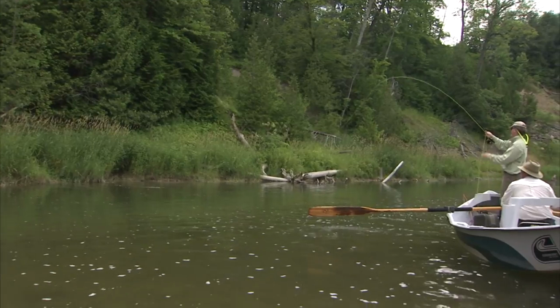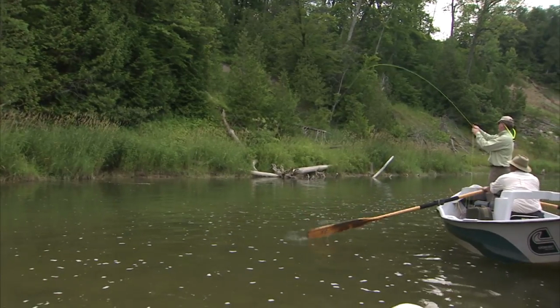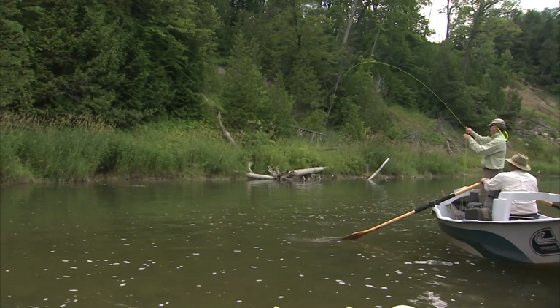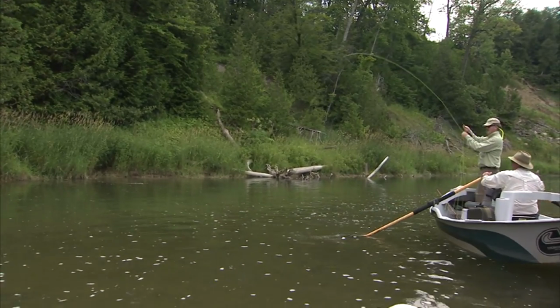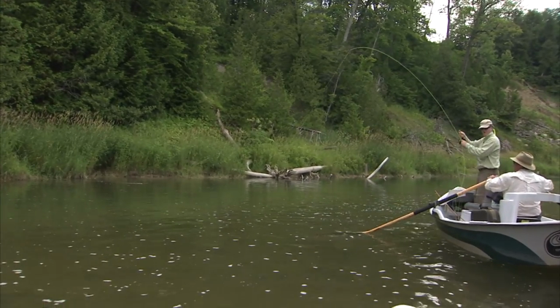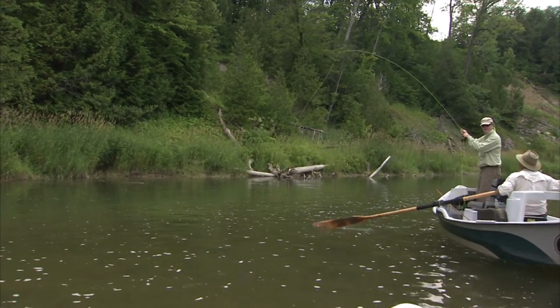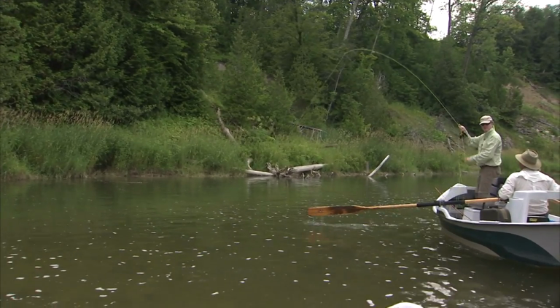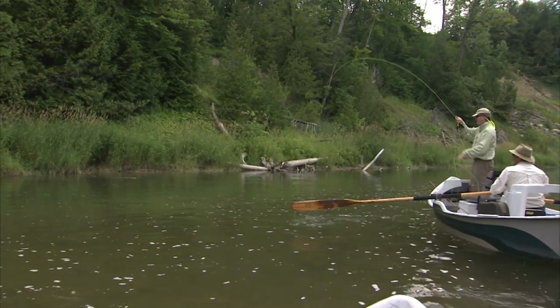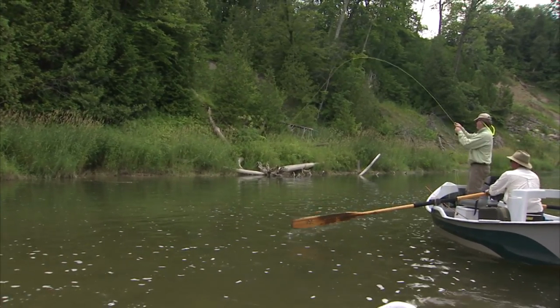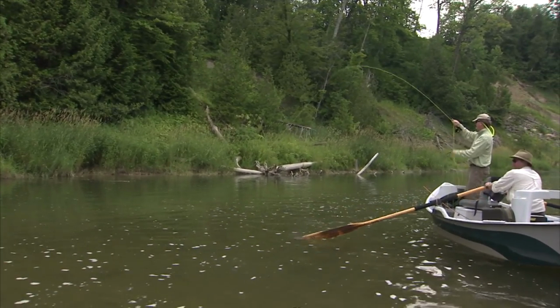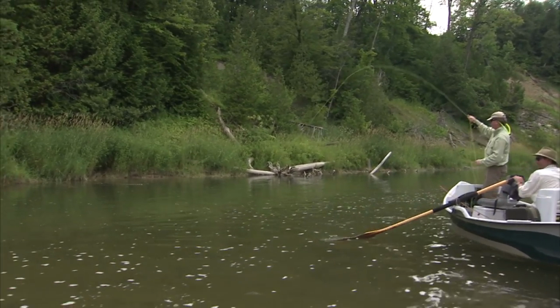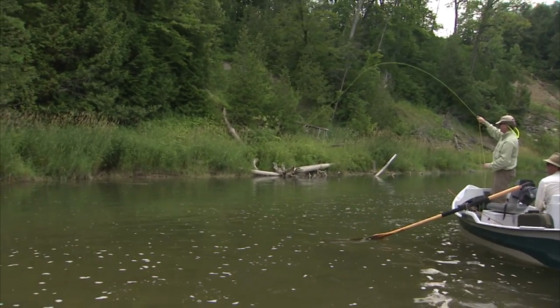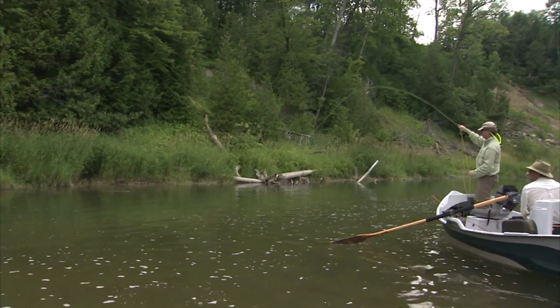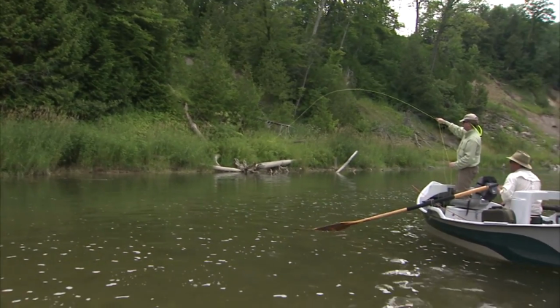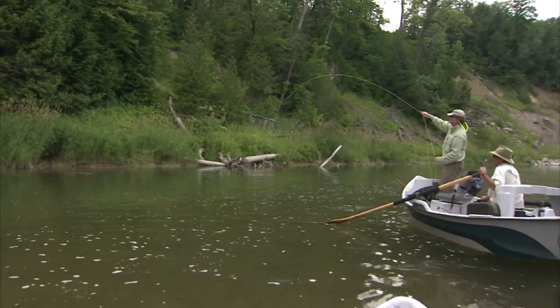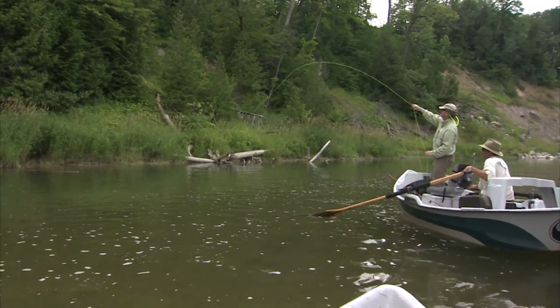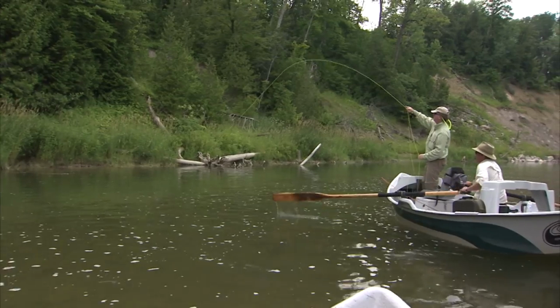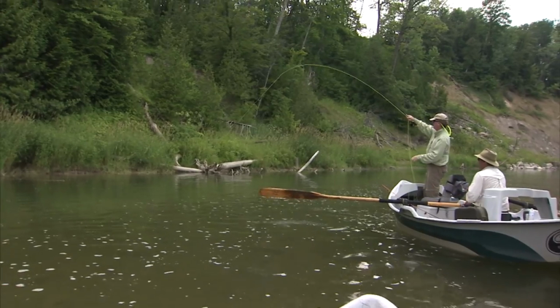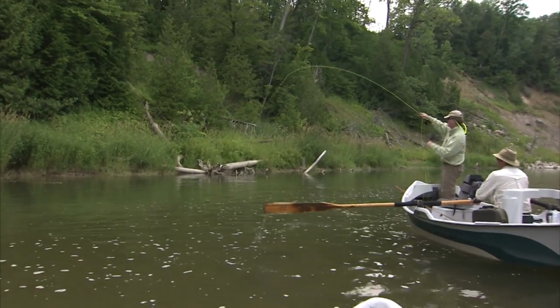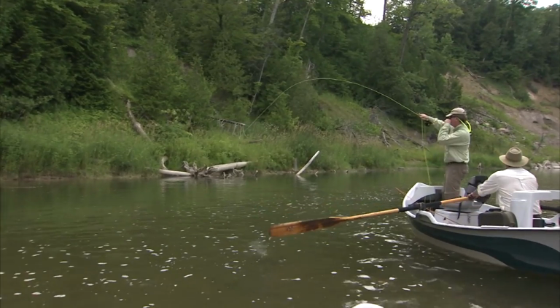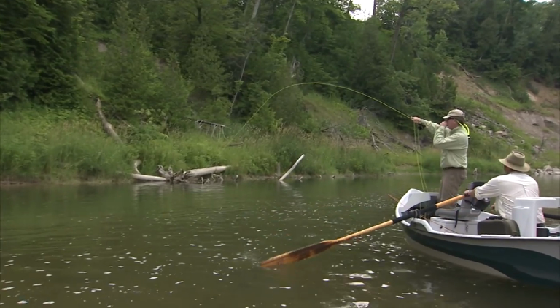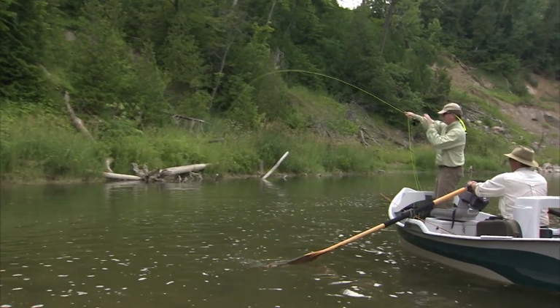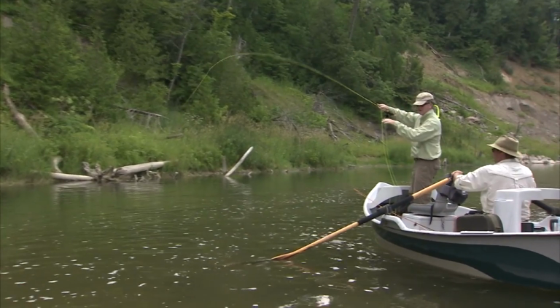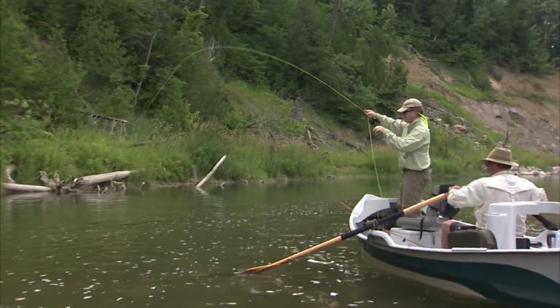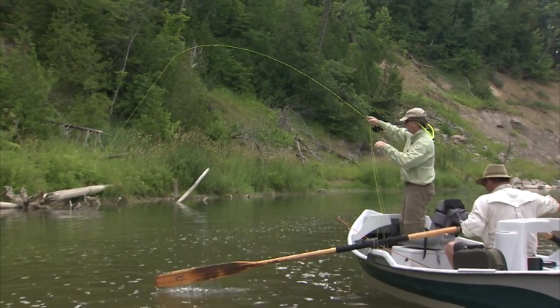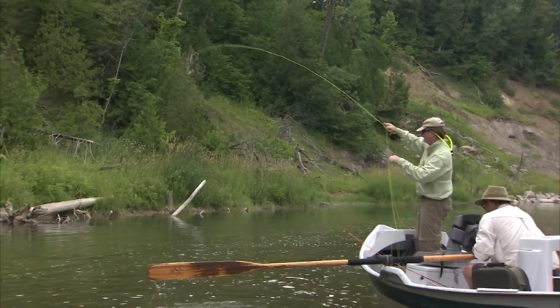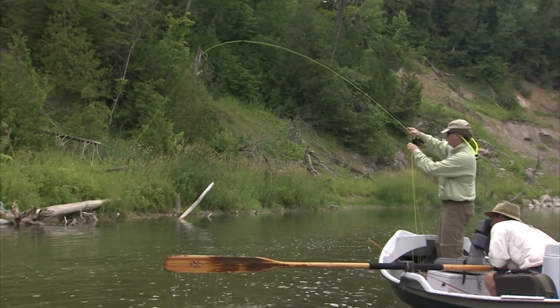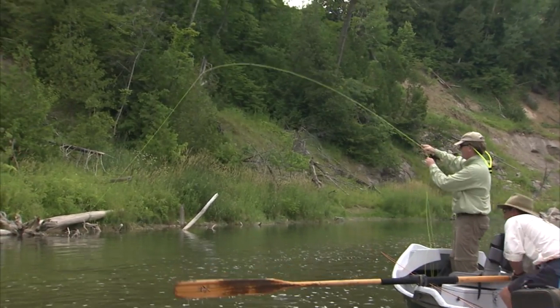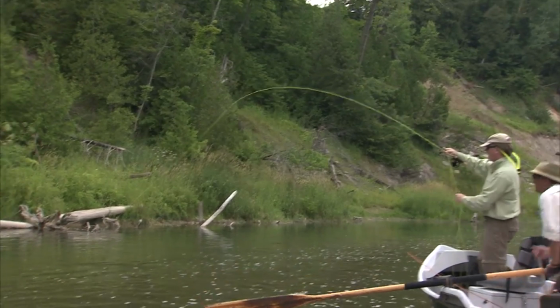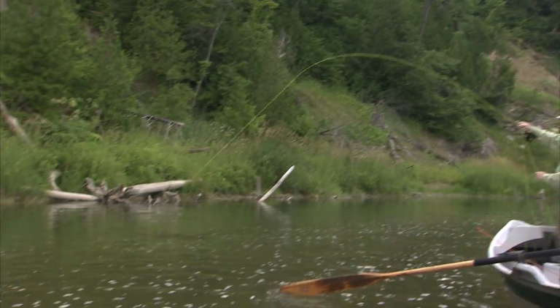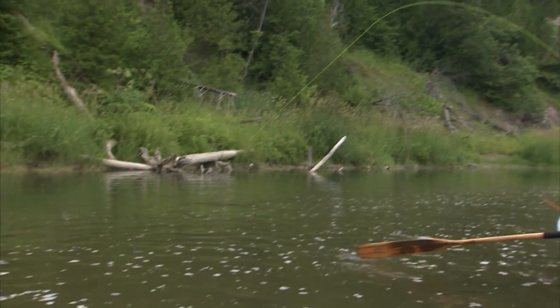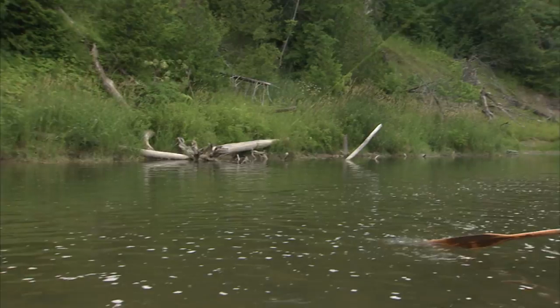Nicely done. I thought I was going to lose him on that wood. He was right beside that wood — and for a second there you got the tippet around it. Just about got in there.